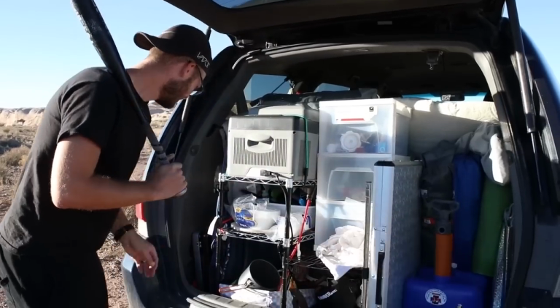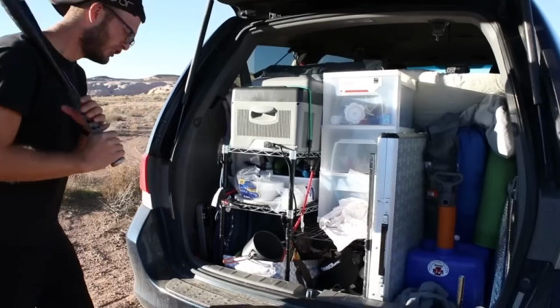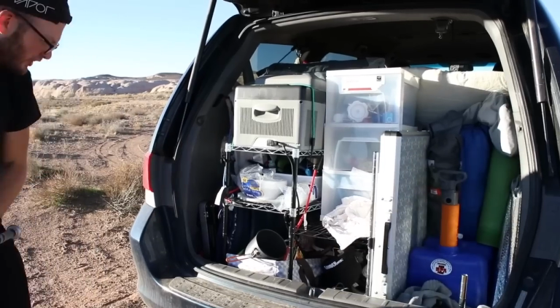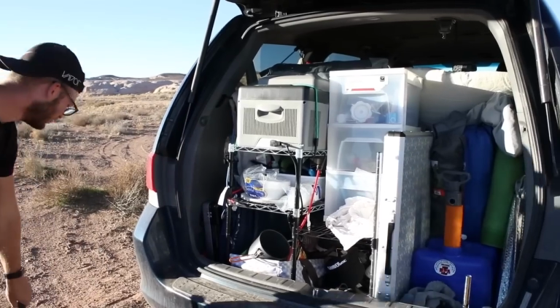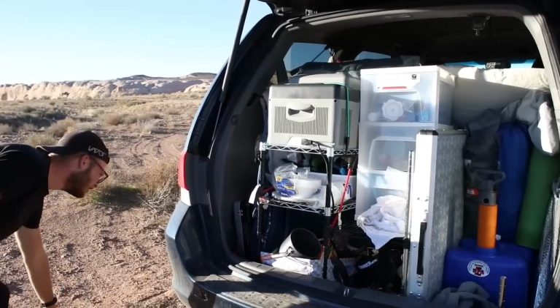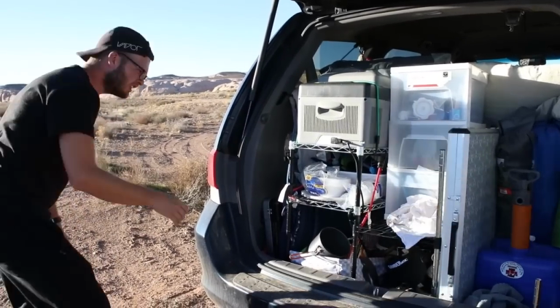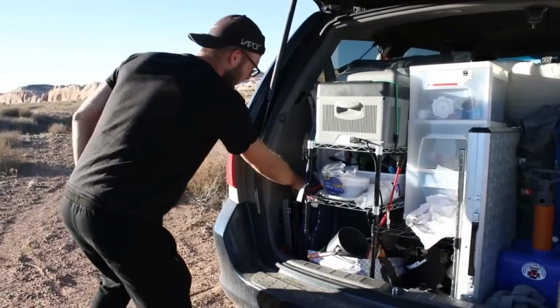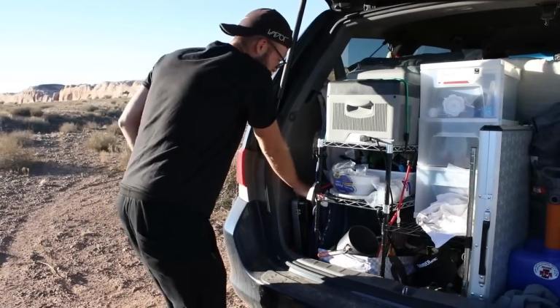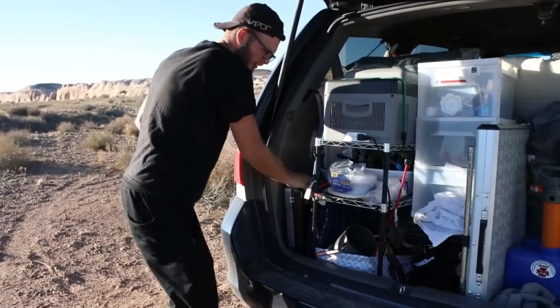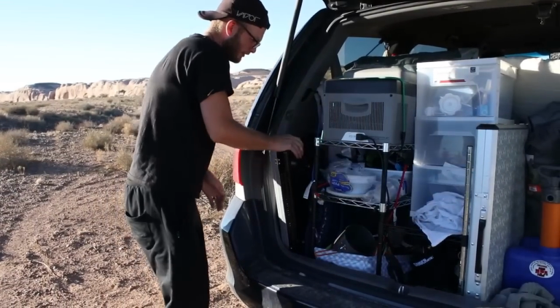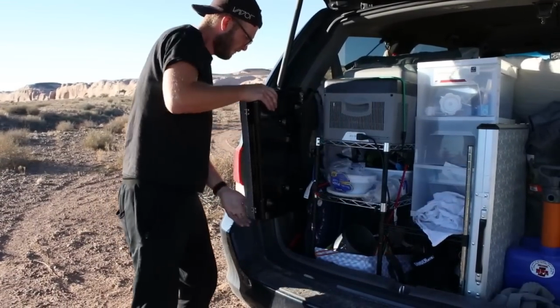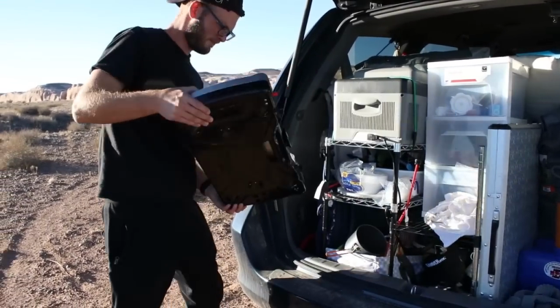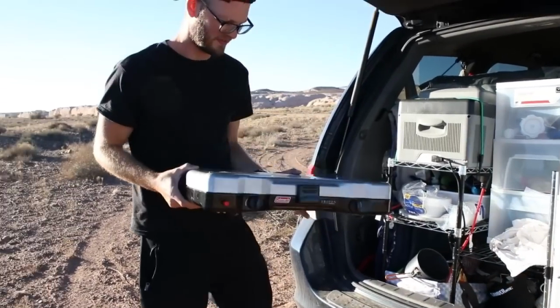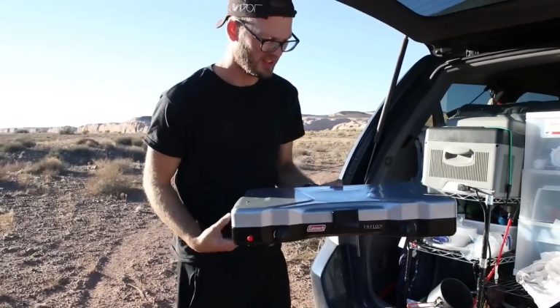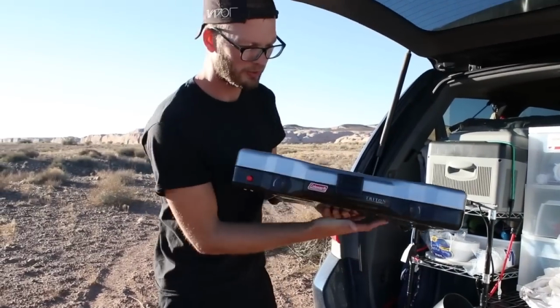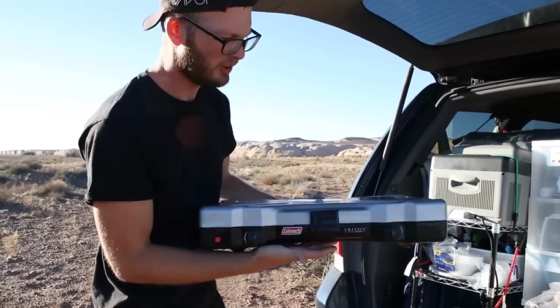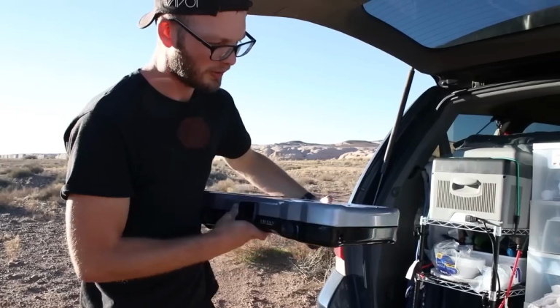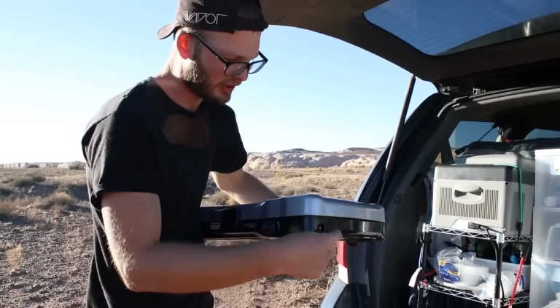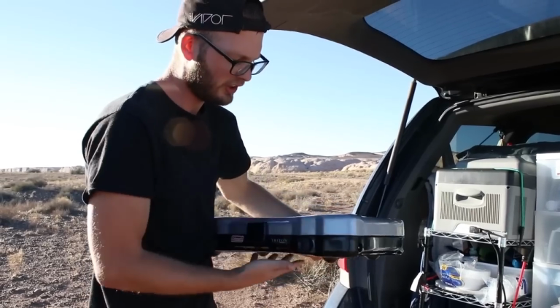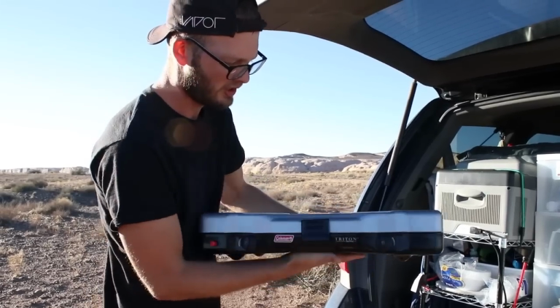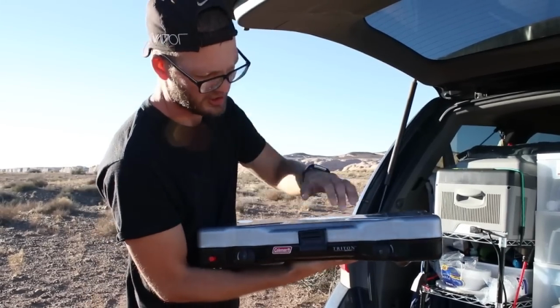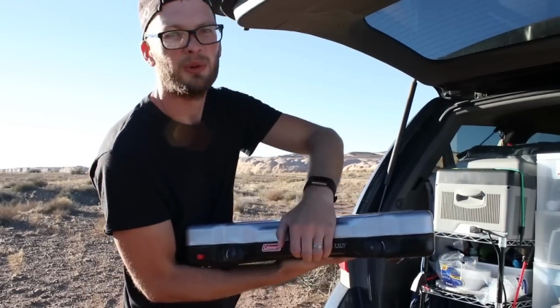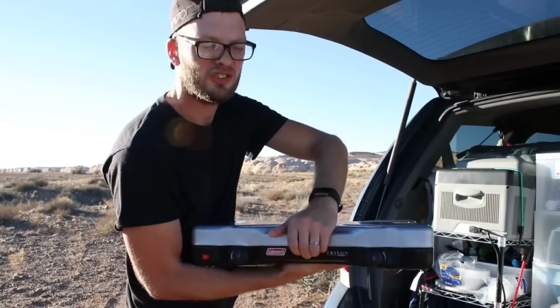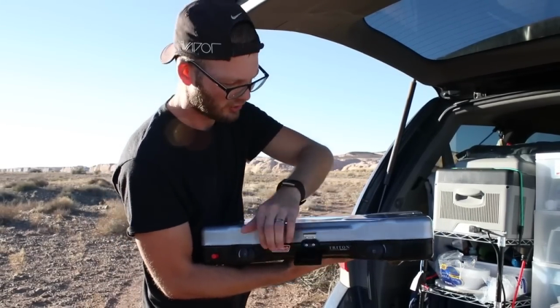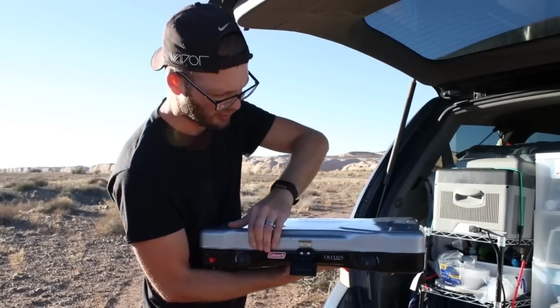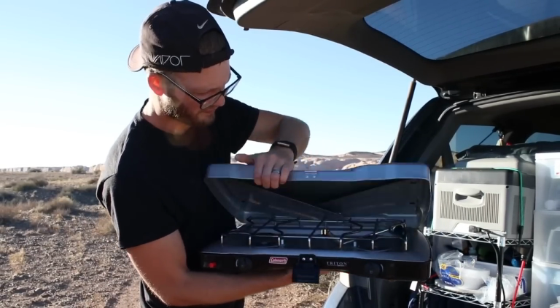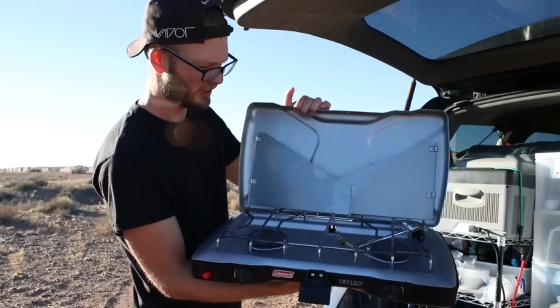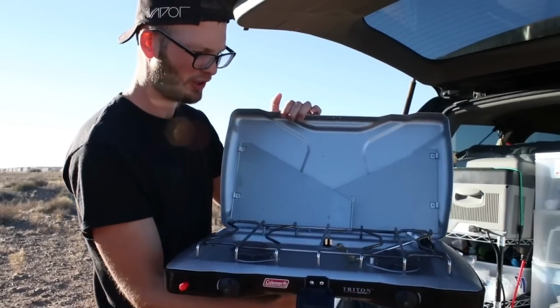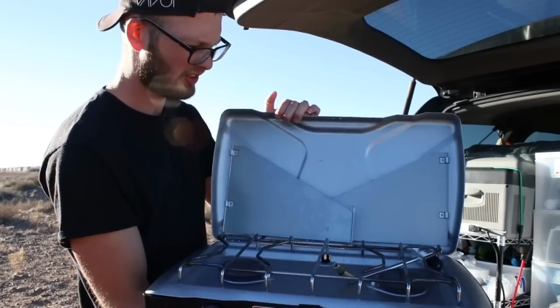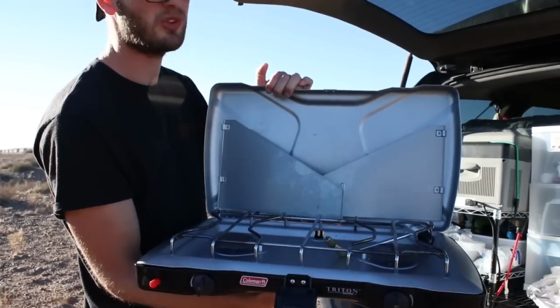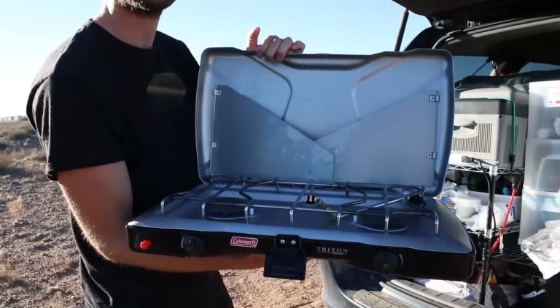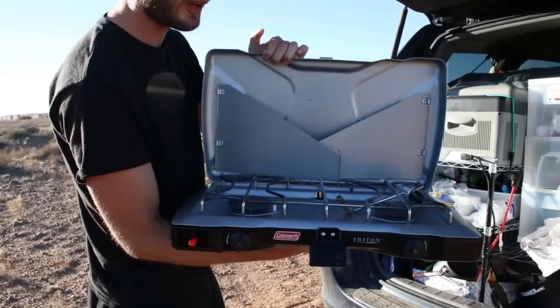We cook on this propane stove. Works pretty well. The propane just connects right here, heats up really fast just like your normal stove. It's got two burners so you can make two things at the same time.